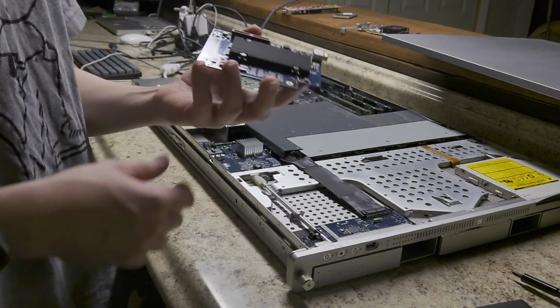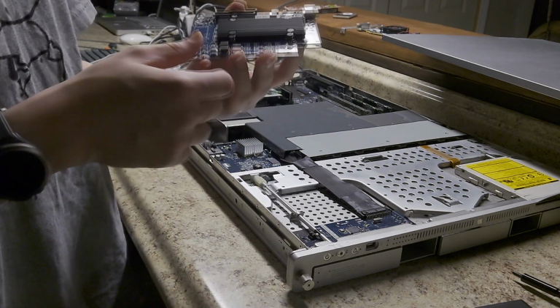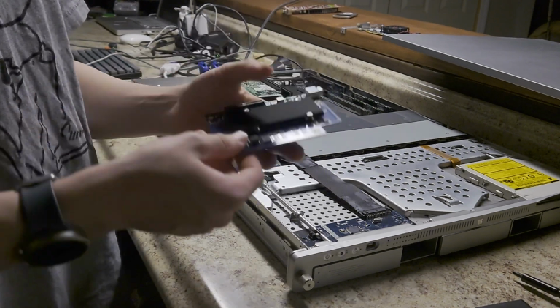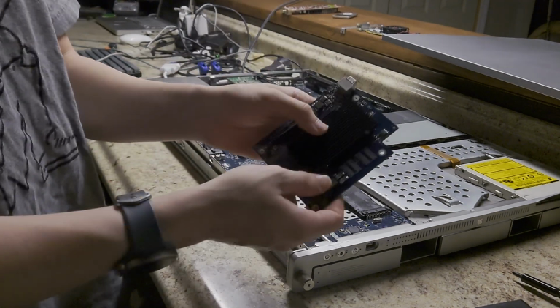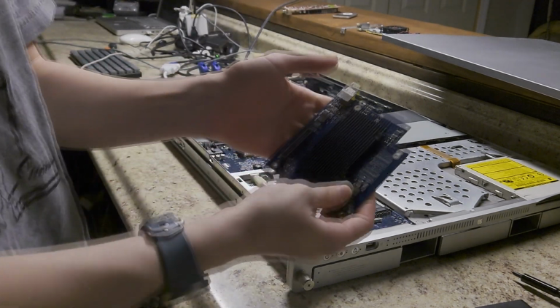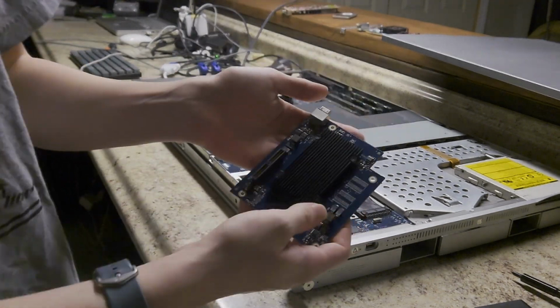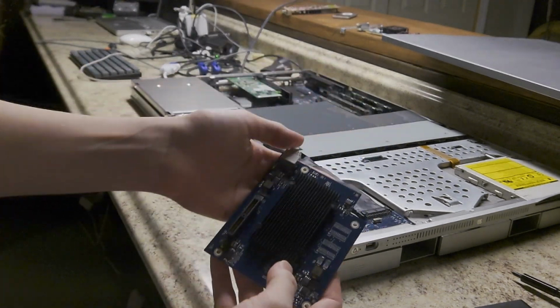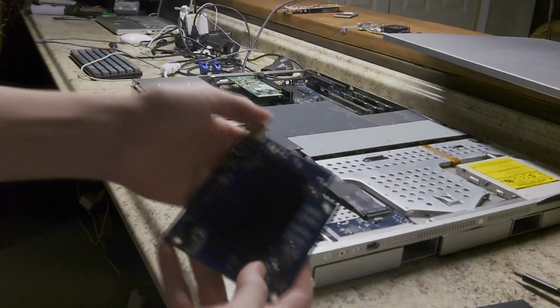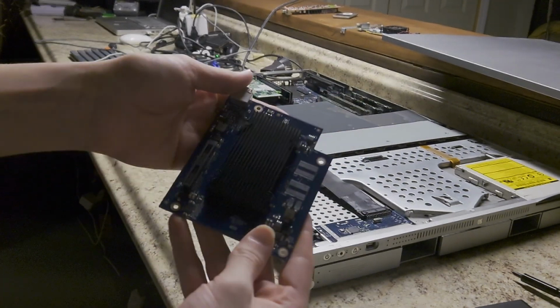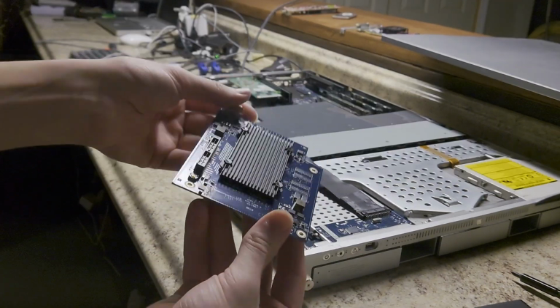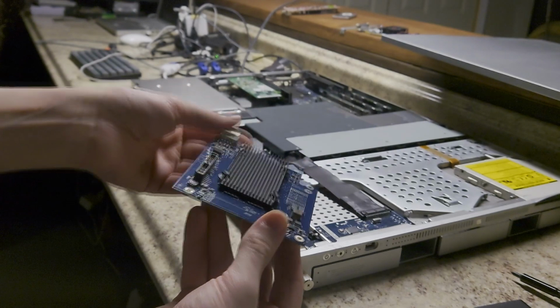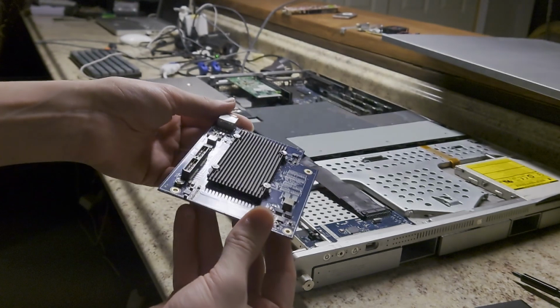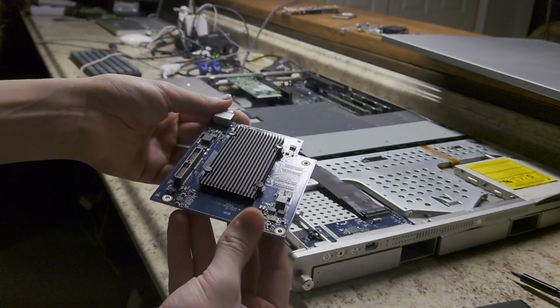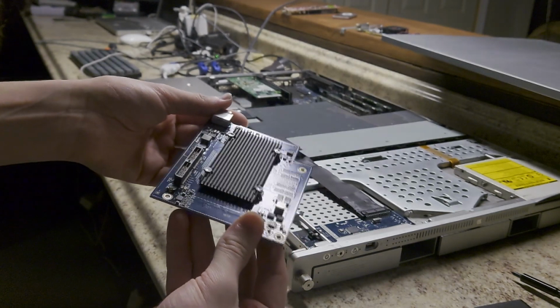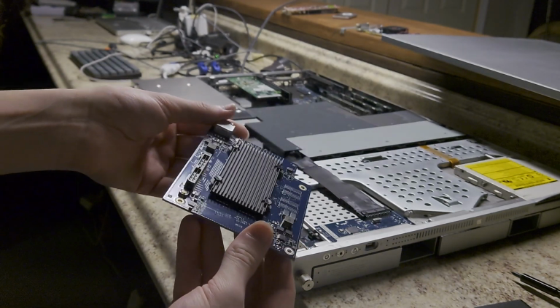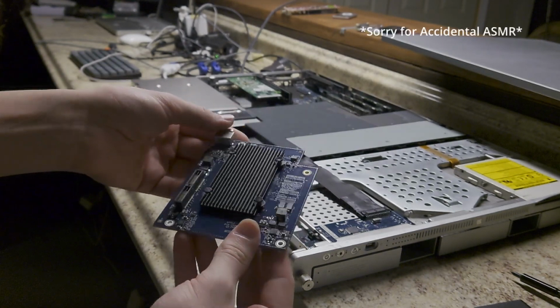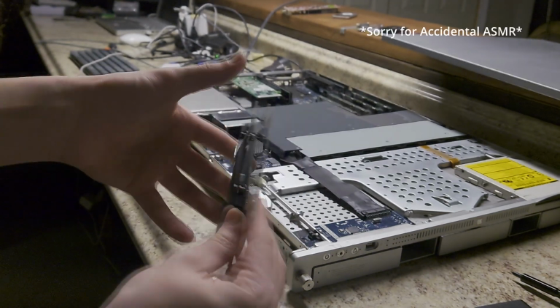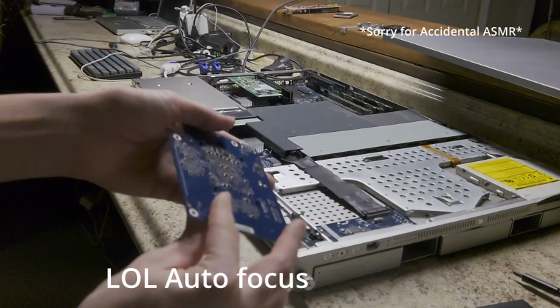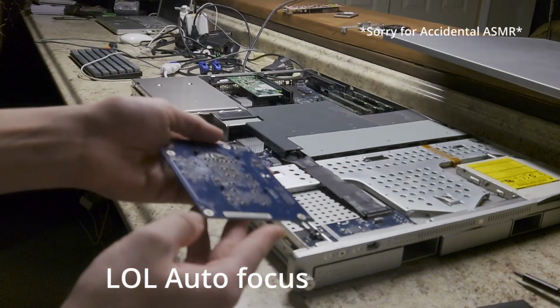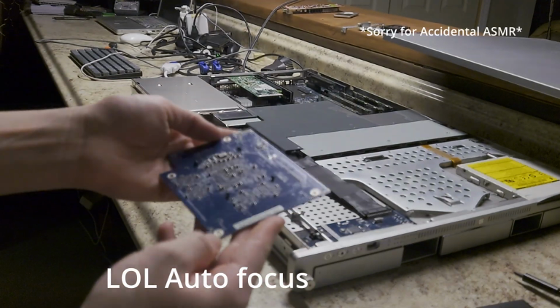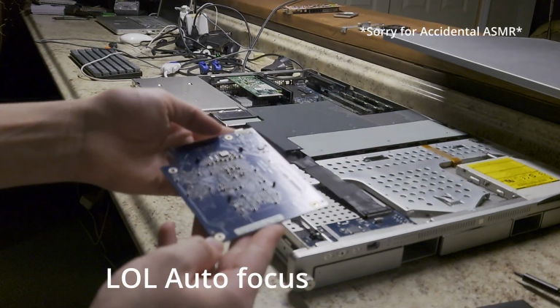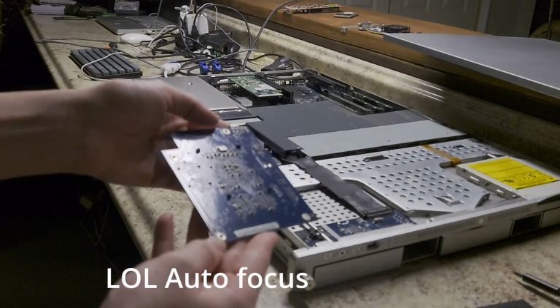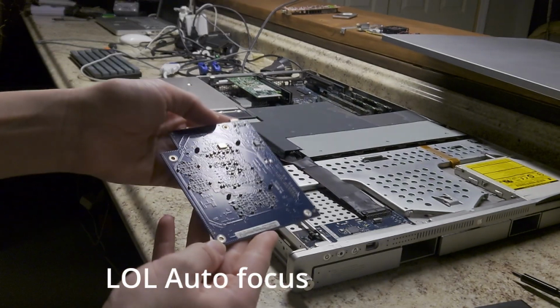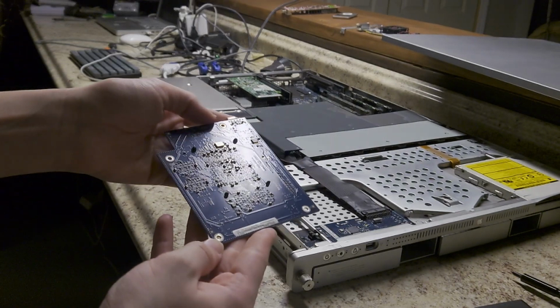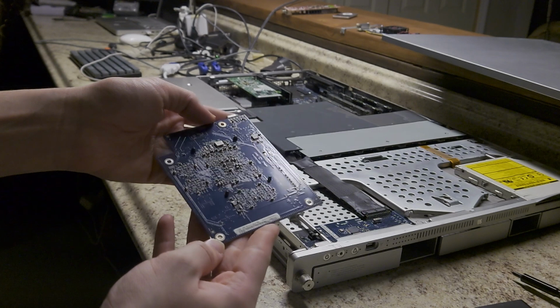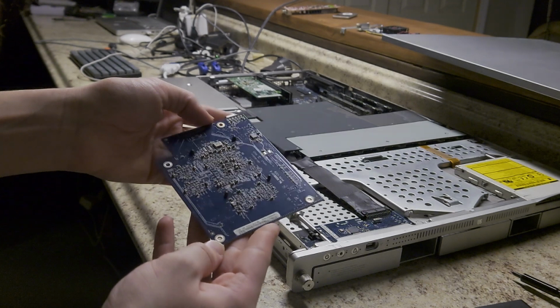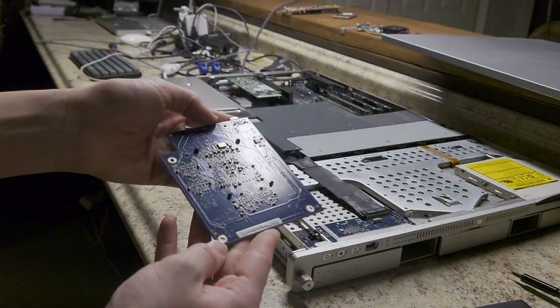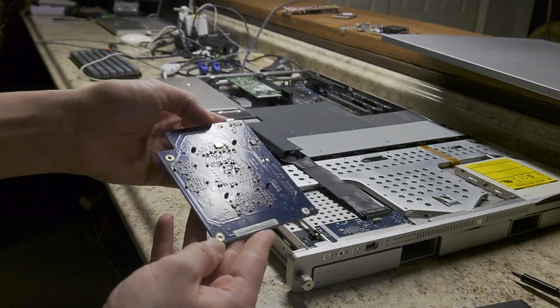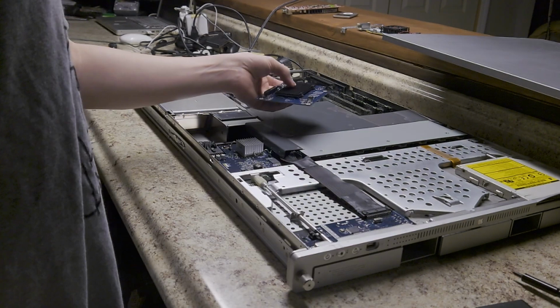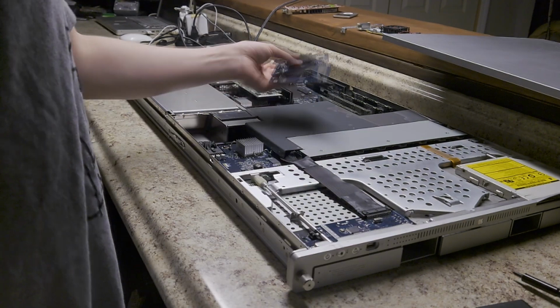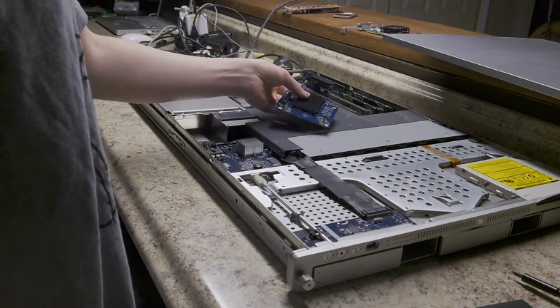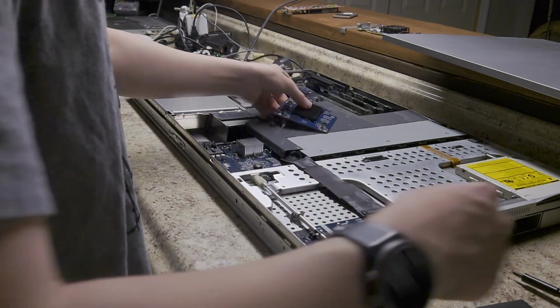It's in like brand new condition — it is pristine. I guess let's install it.